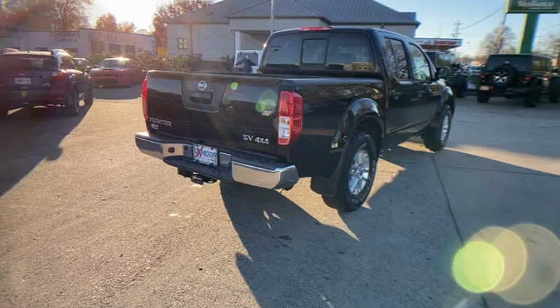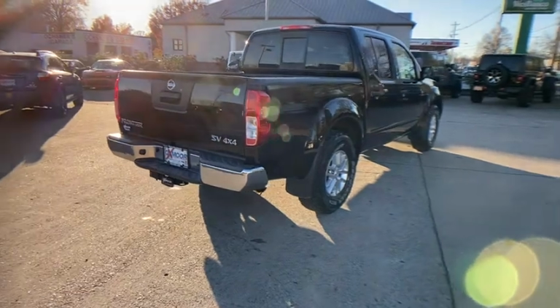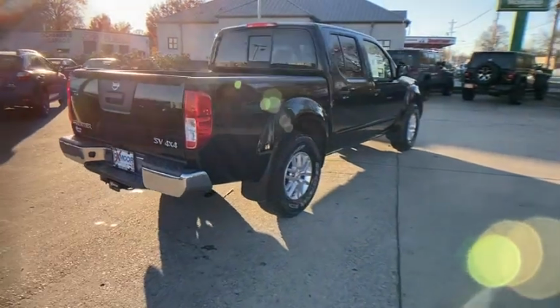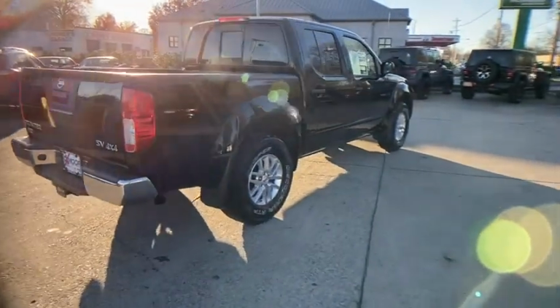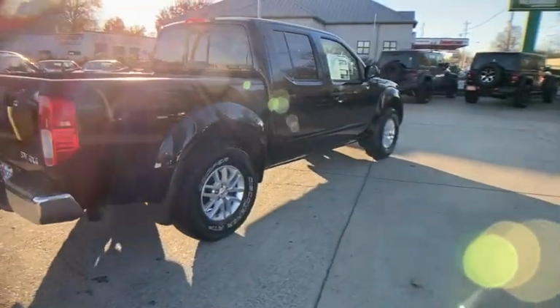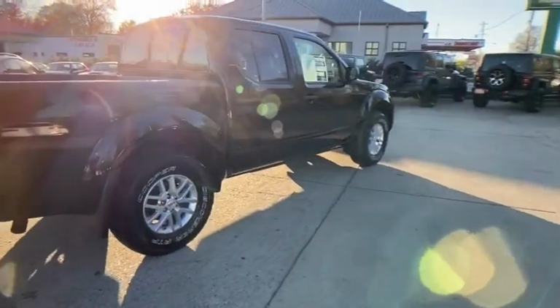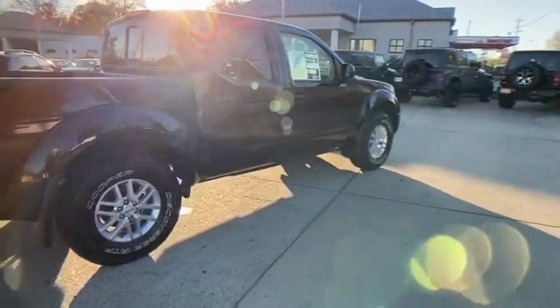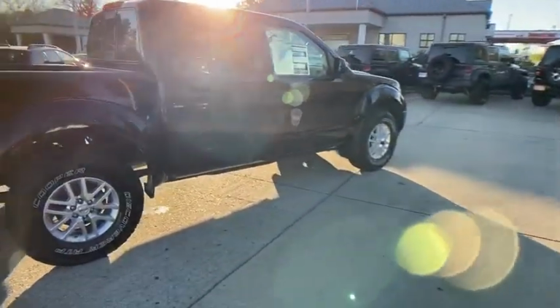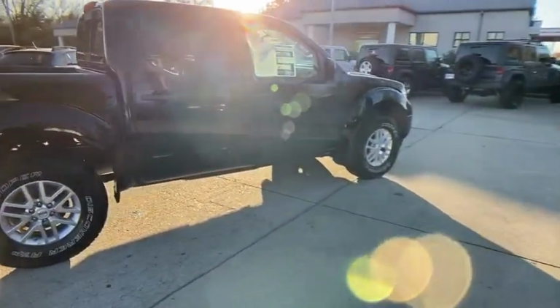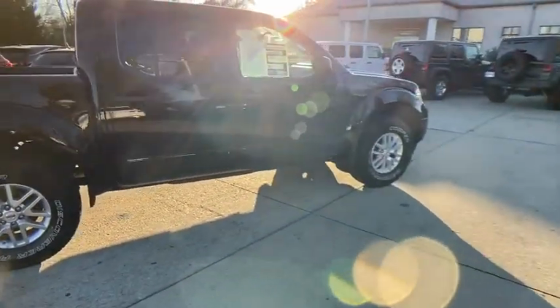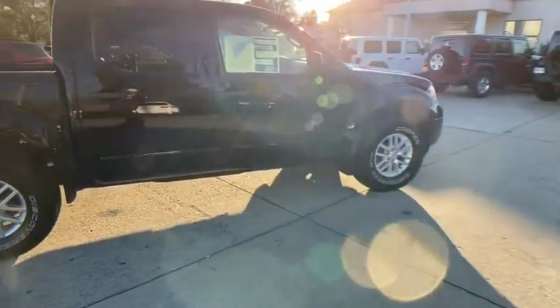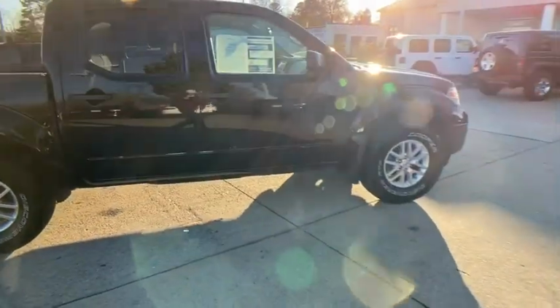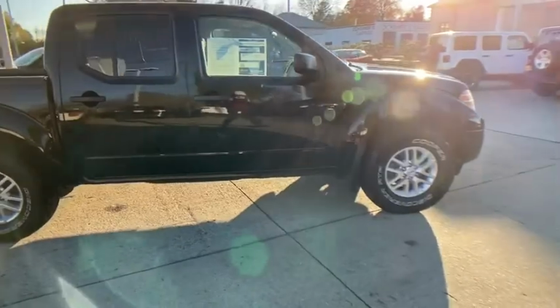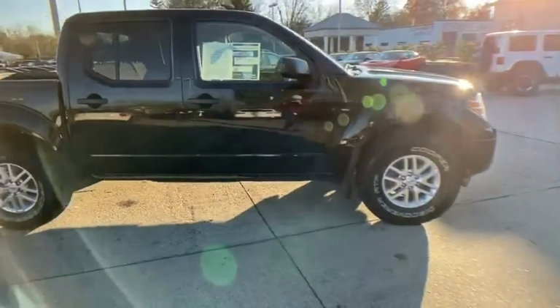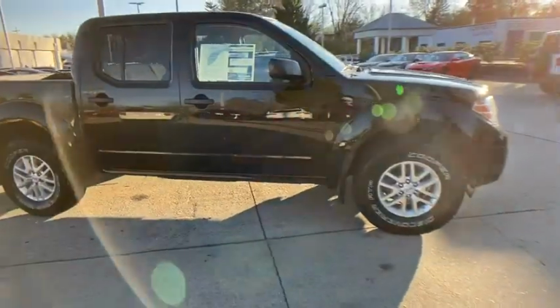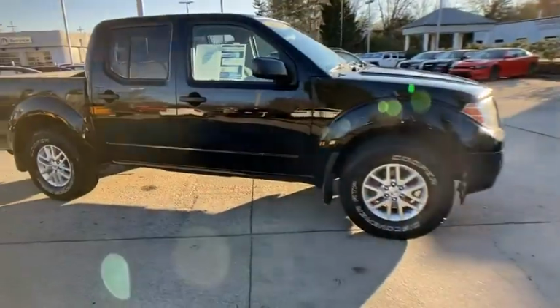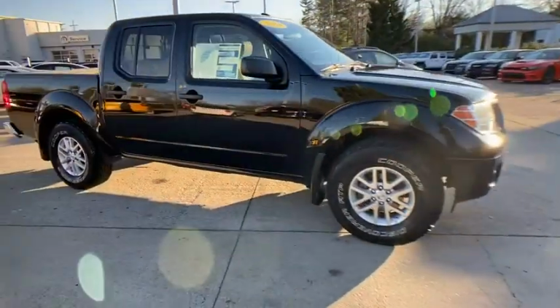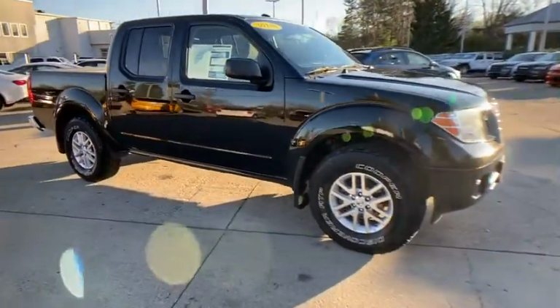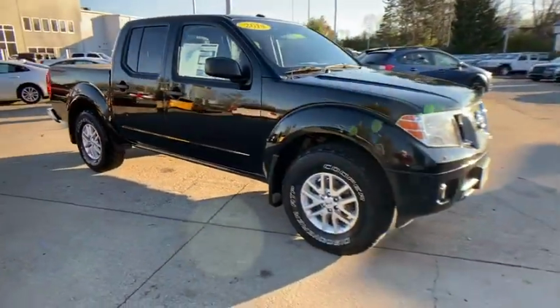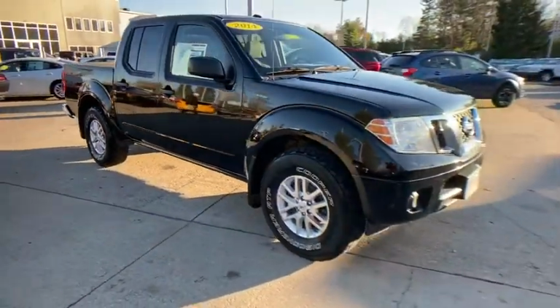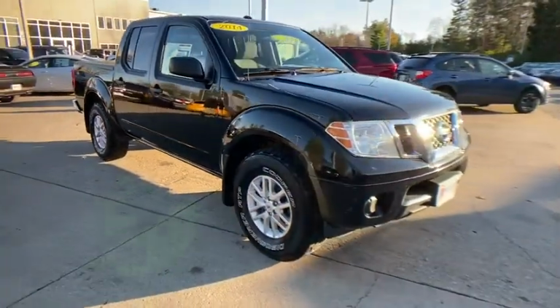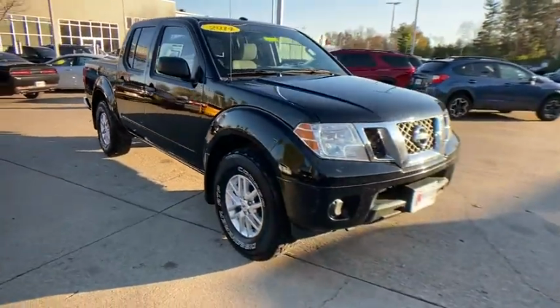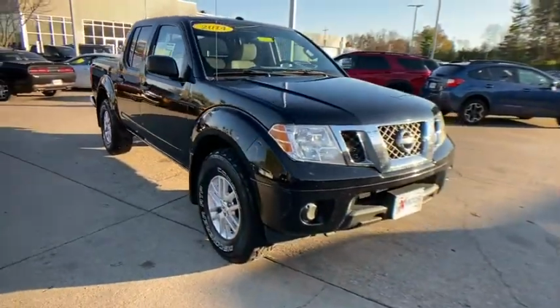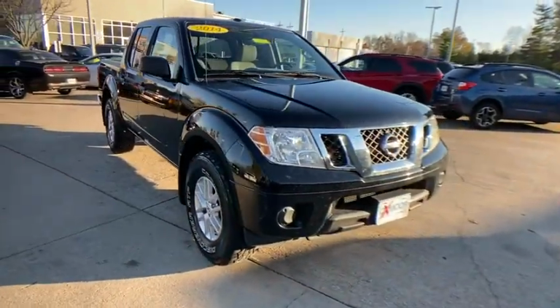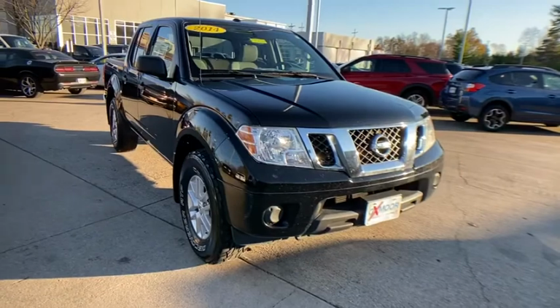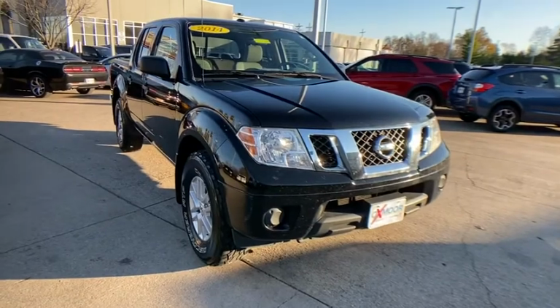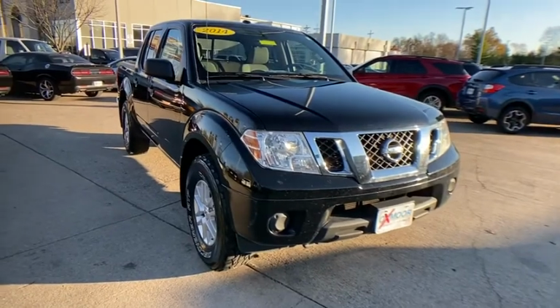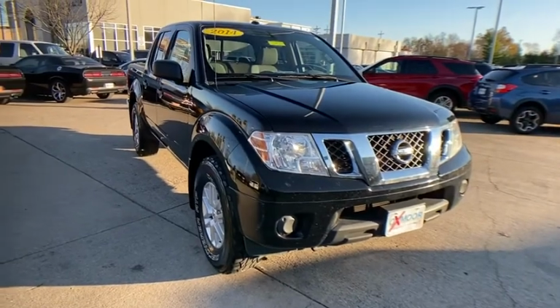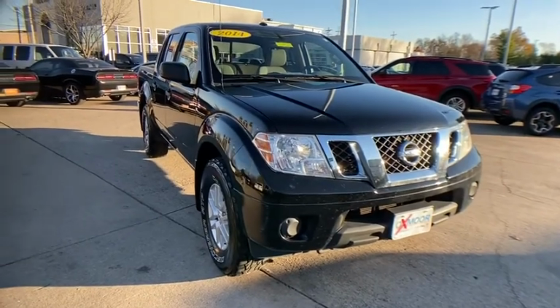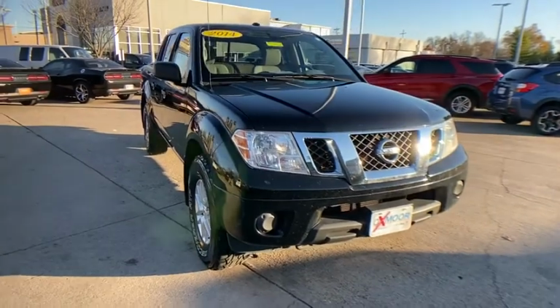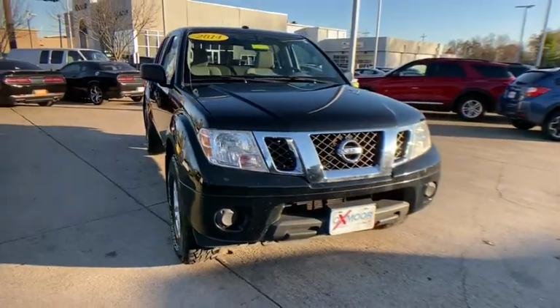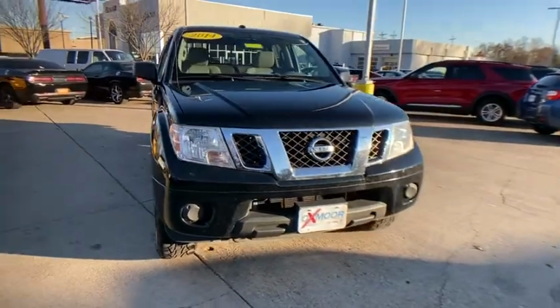You are going to love the 2014 Nissan Frontier. The Nissan Frontier offers a full-length, fully-boxed frame for strength, serious off-road capabilities, and a five-star rating for side-impact crash safety.